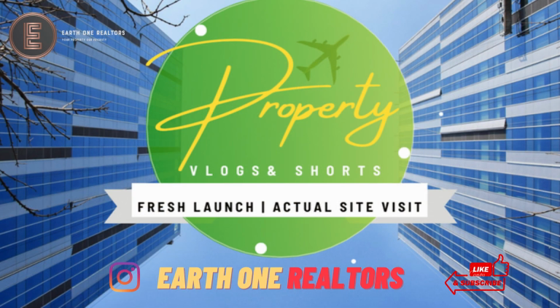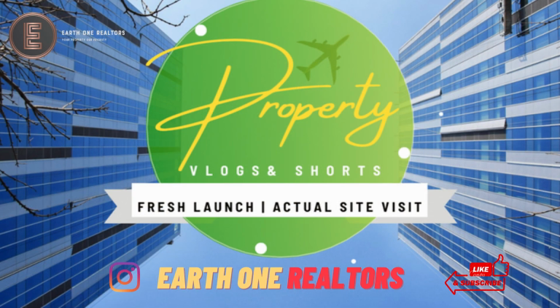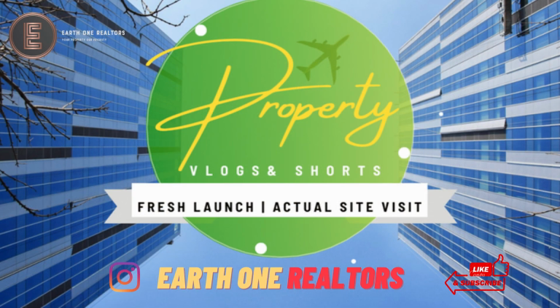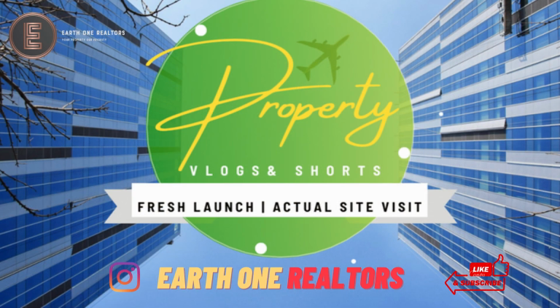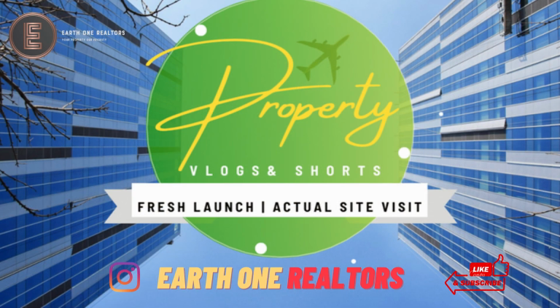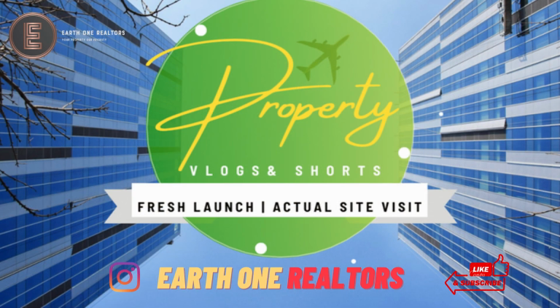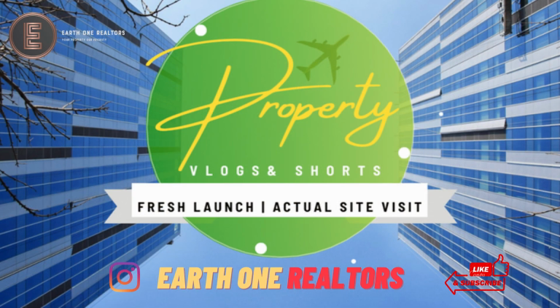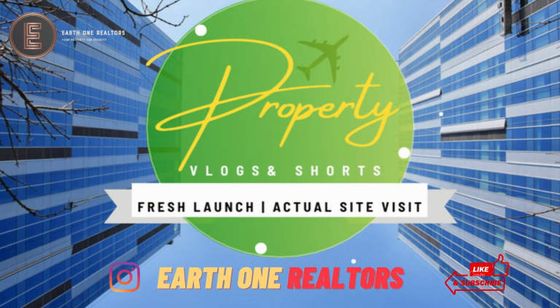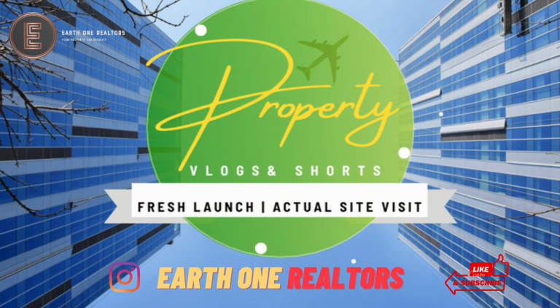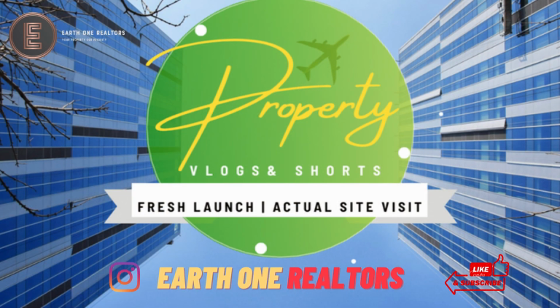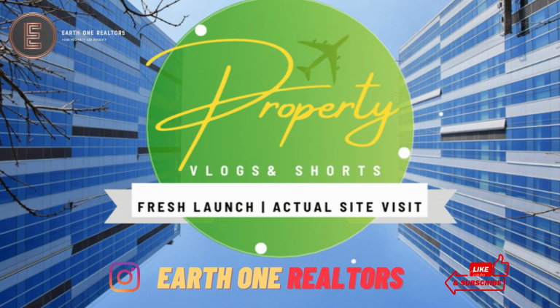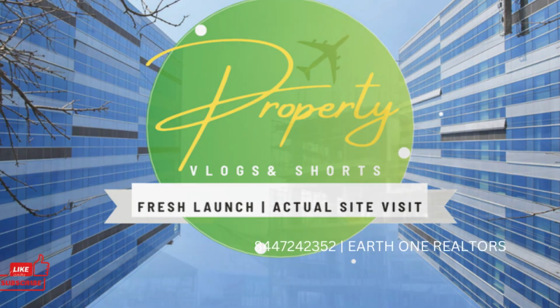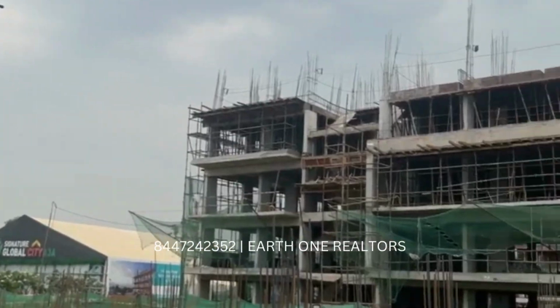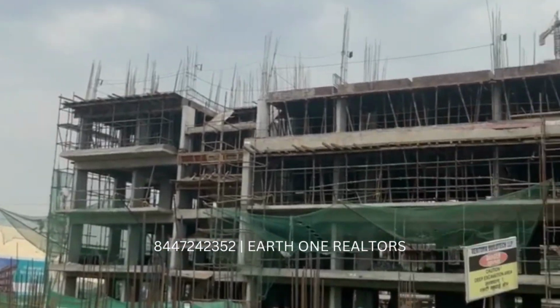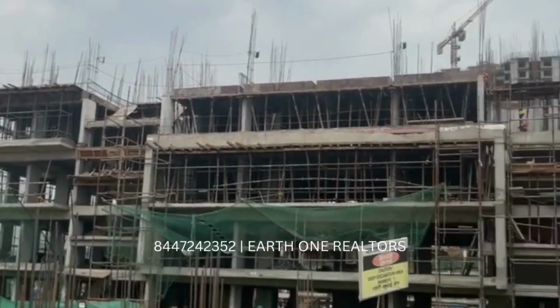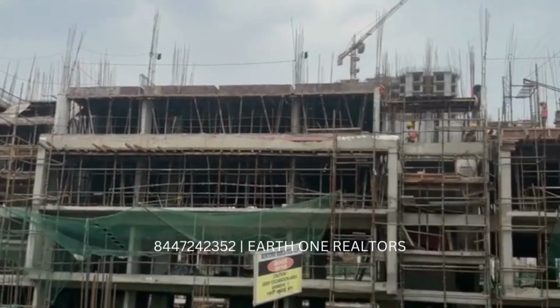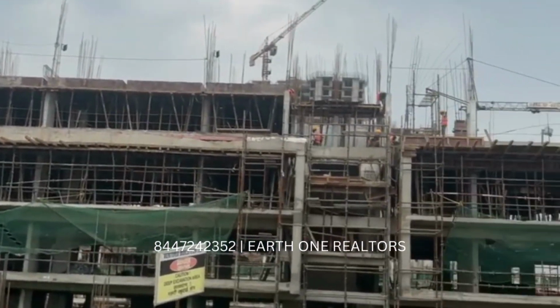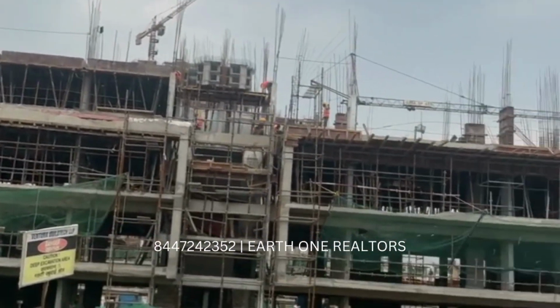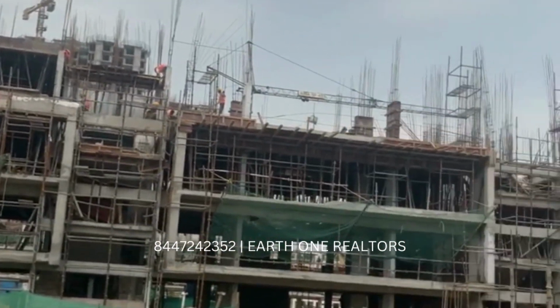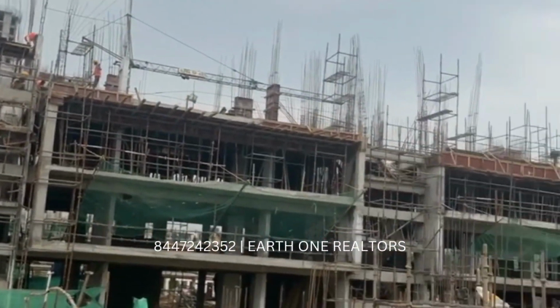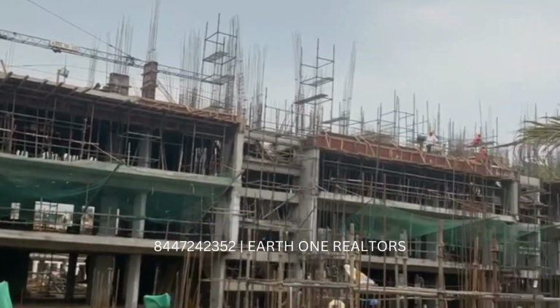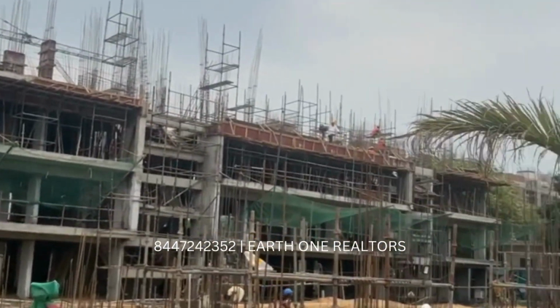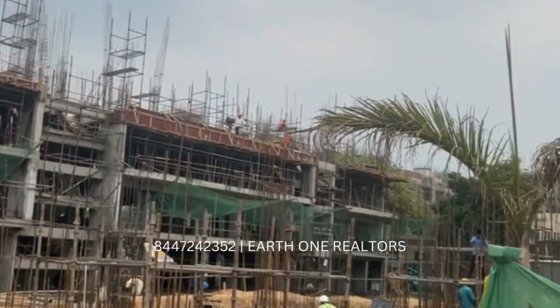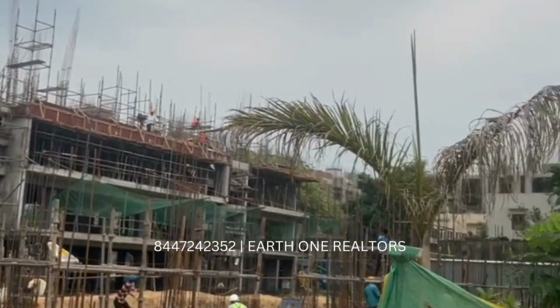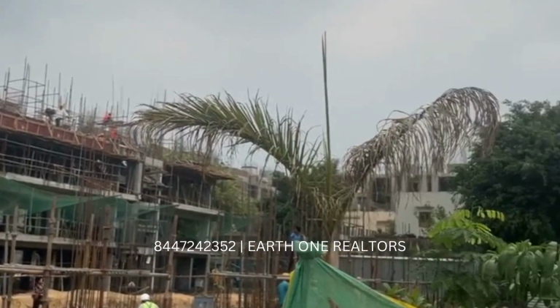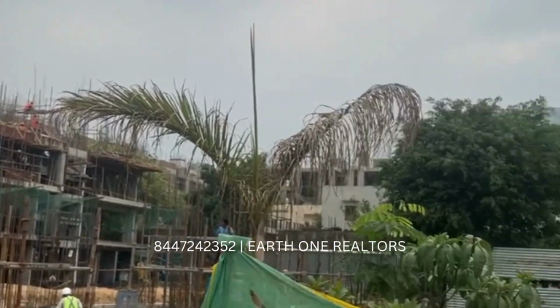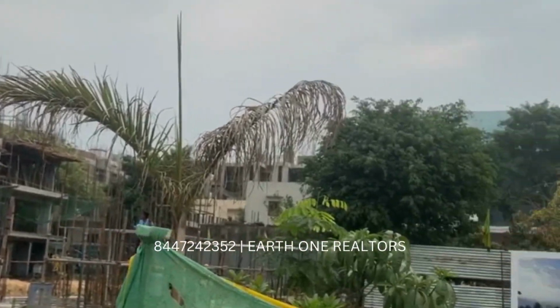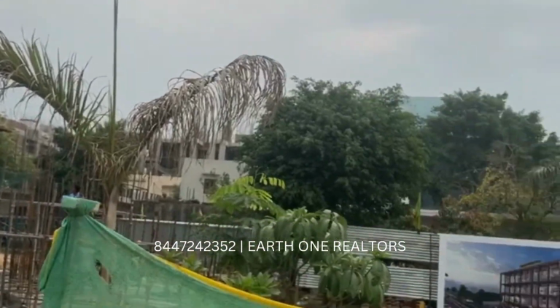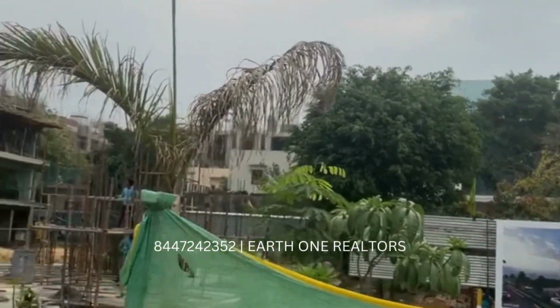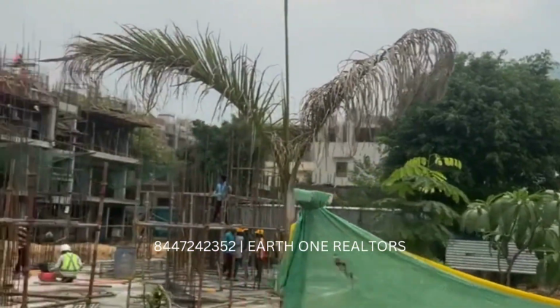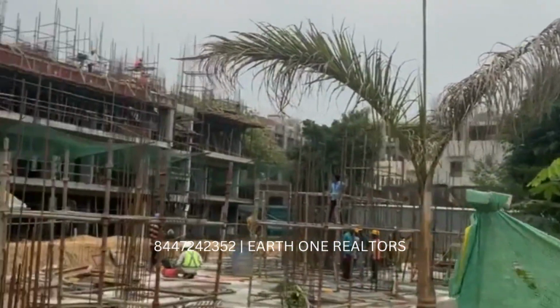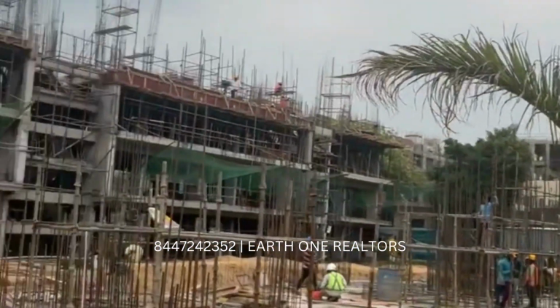Hello guys, my name is Natan Duseja and I welcome you to my YouTube channel Earth One Realtors. Today's video is about Low Rise Floors on Golf Course Extension Road, Sector 63, which is very close to DLF Arbor.